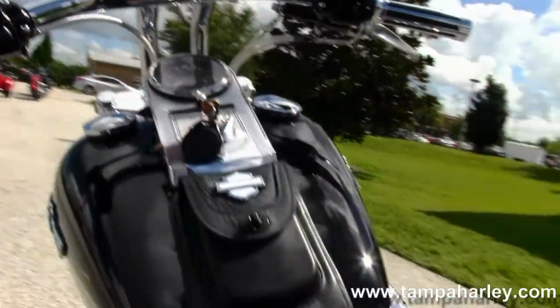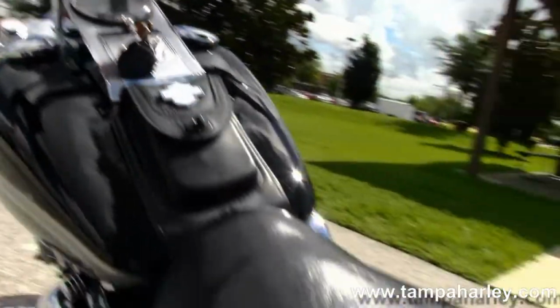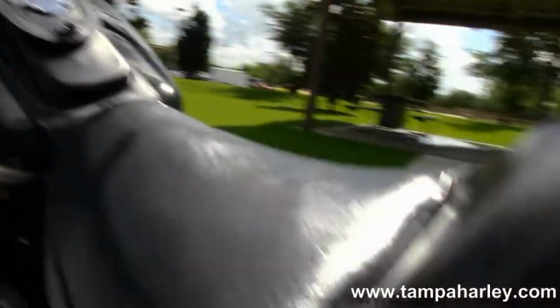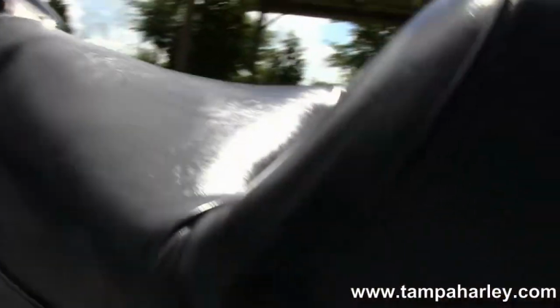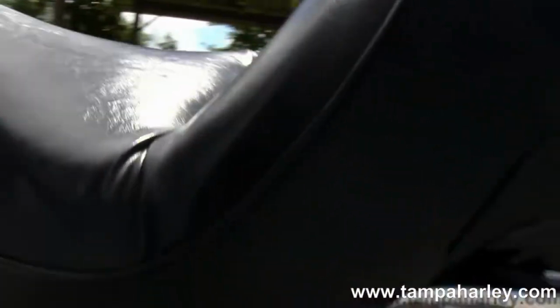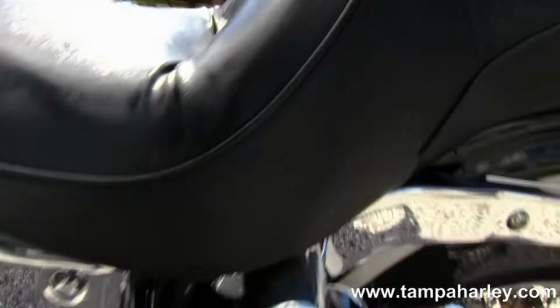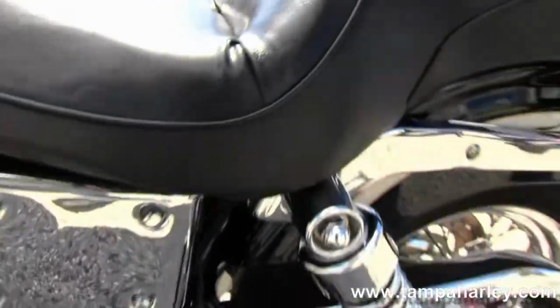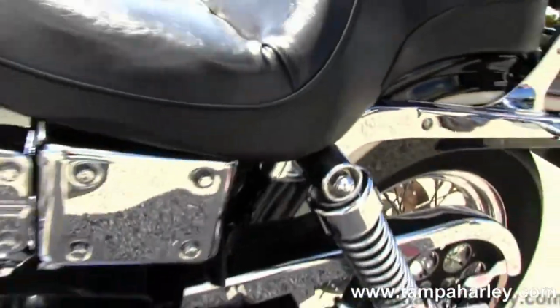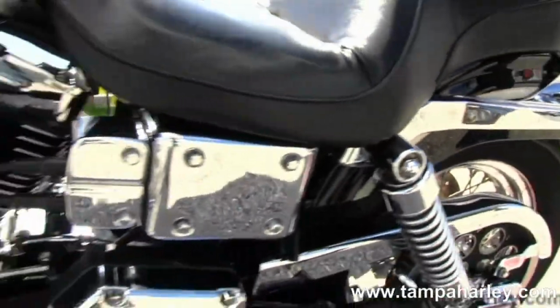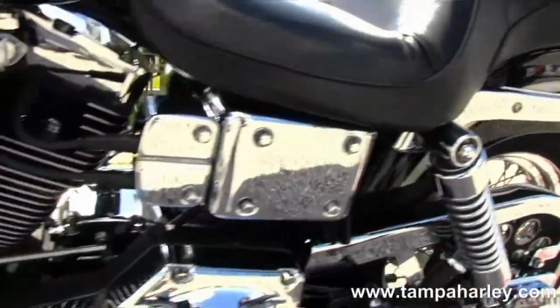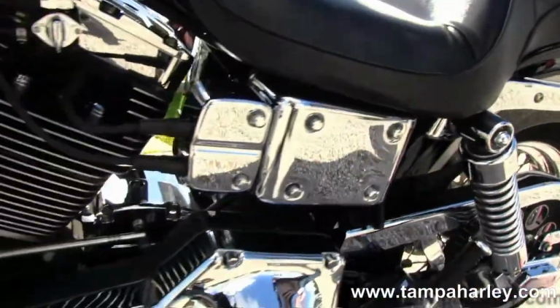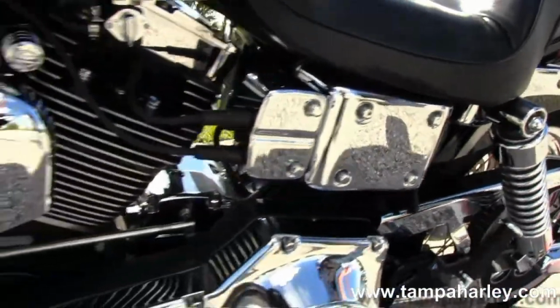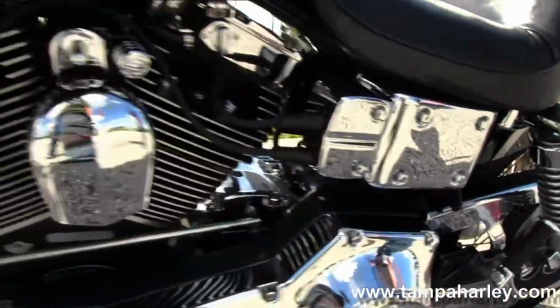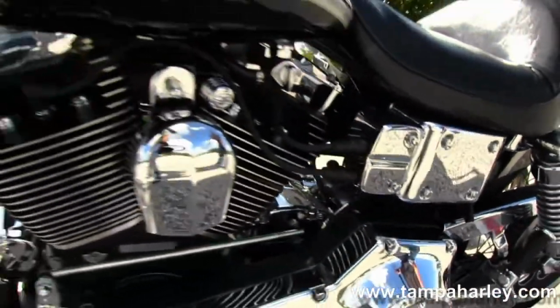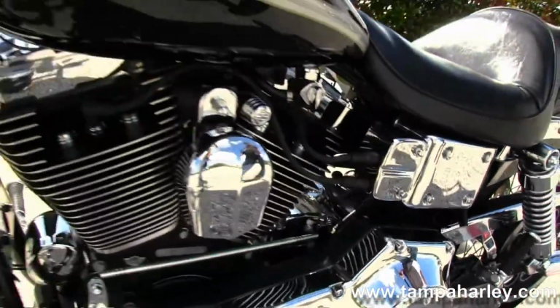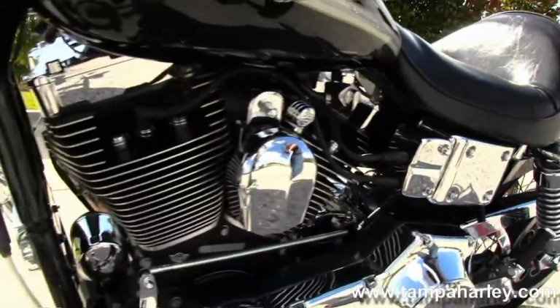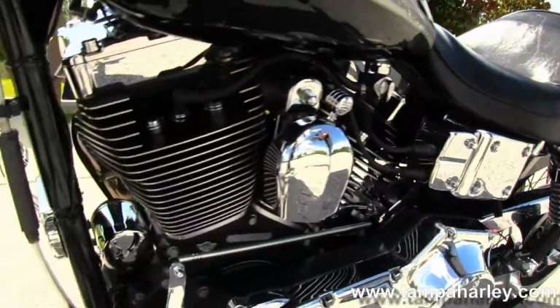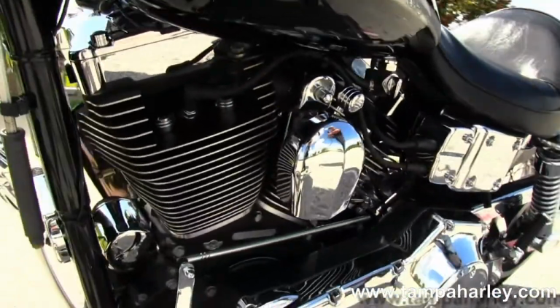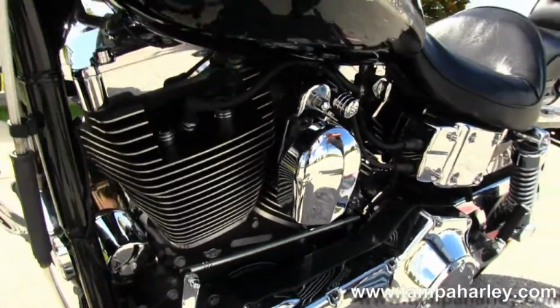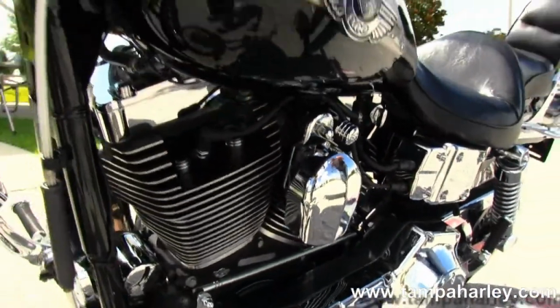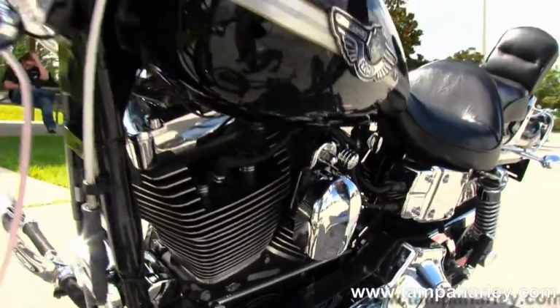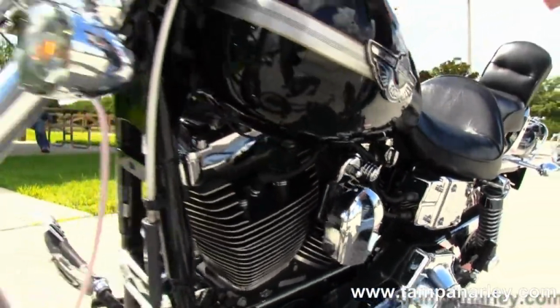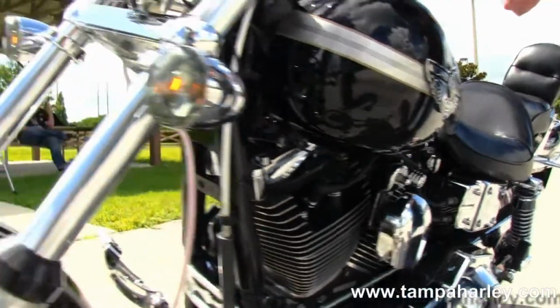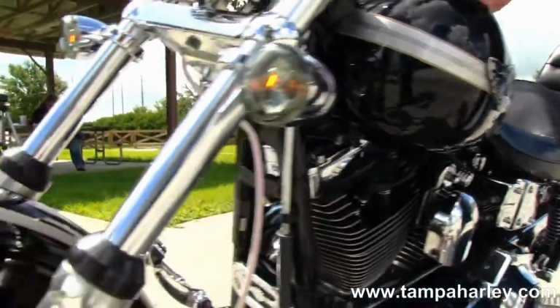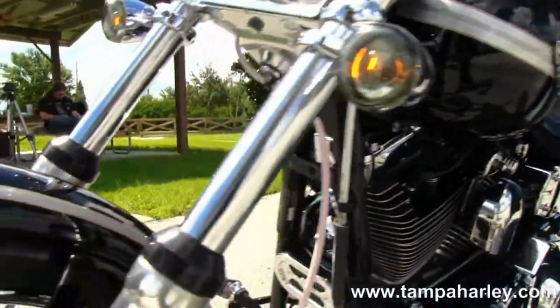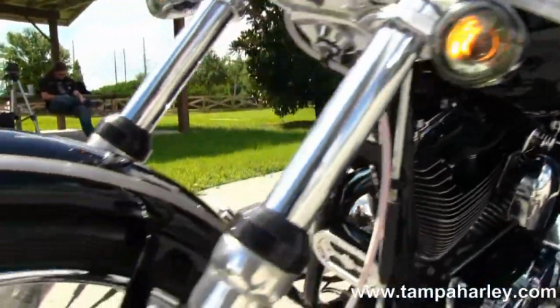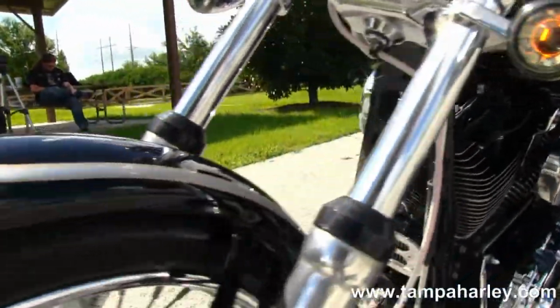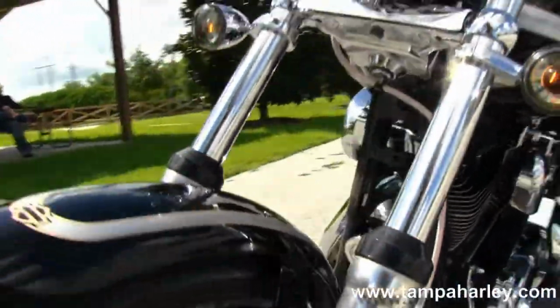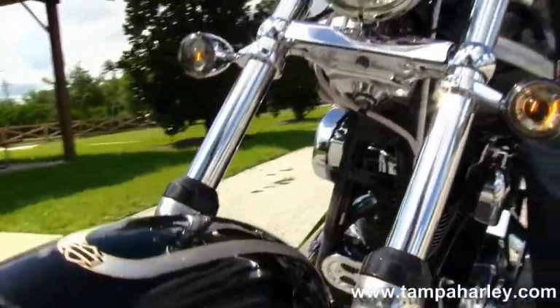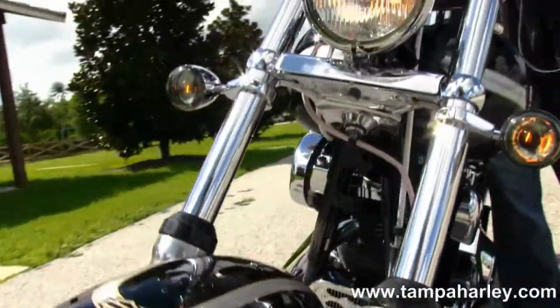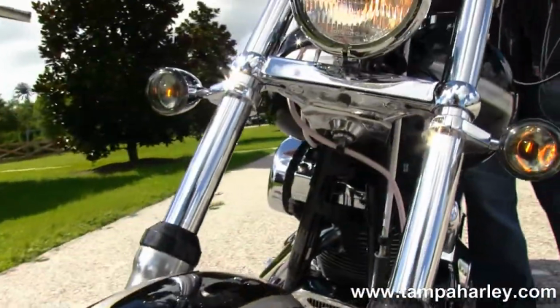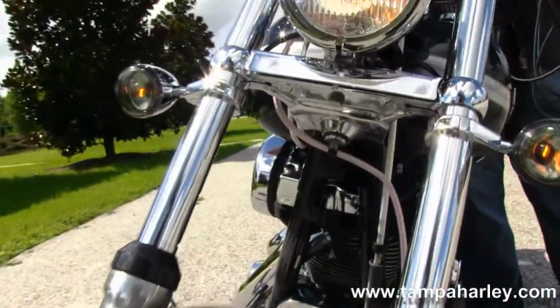This bike is the 100th anniversary edition. It carries the 100th anniversary badge and is finished in anniversary black with silver pinstriping. It also has factory security.